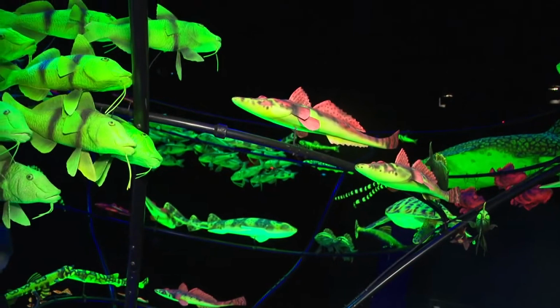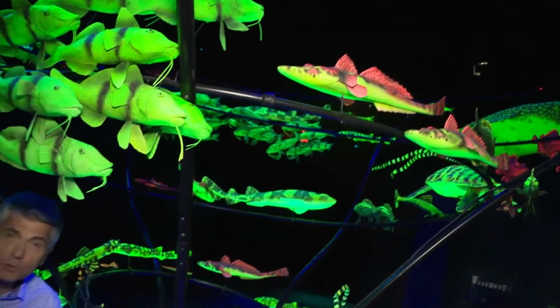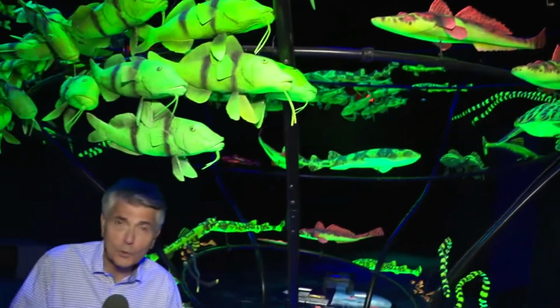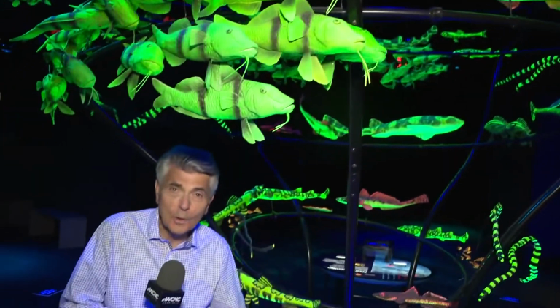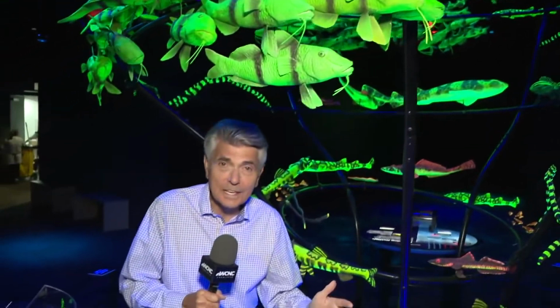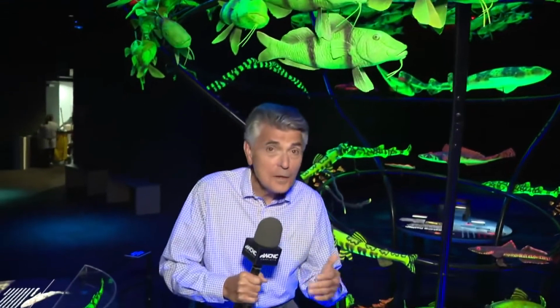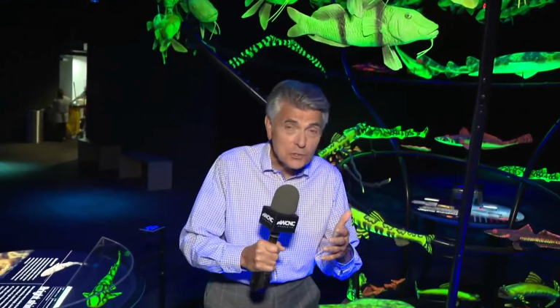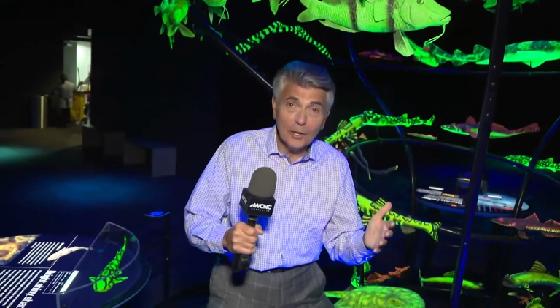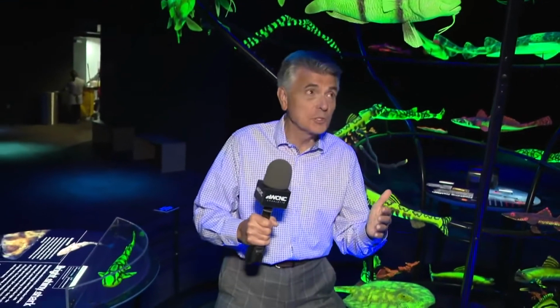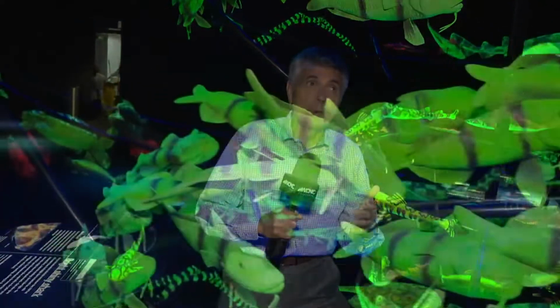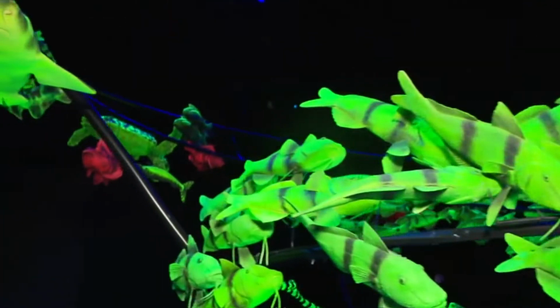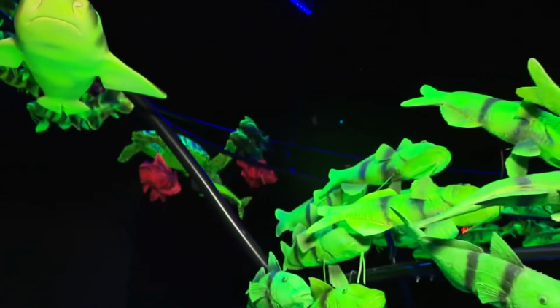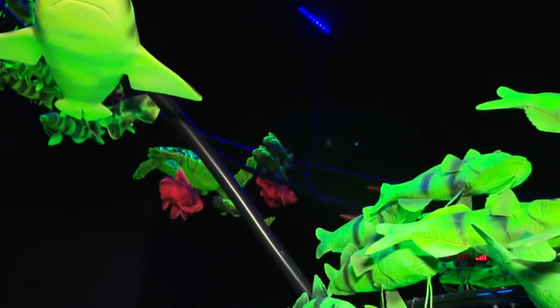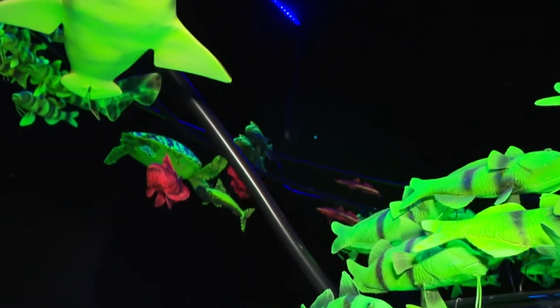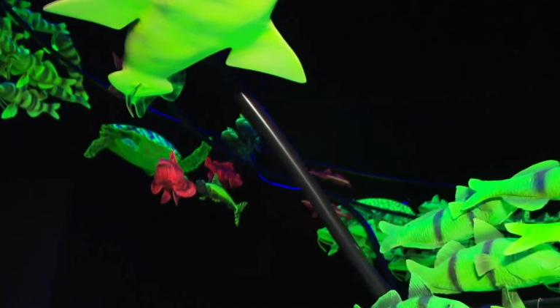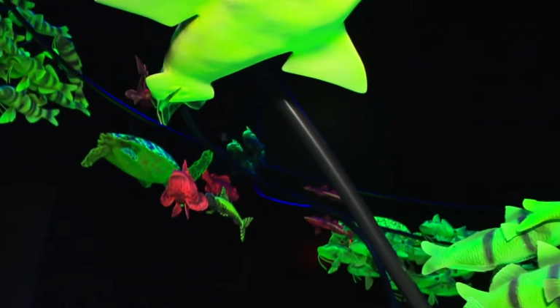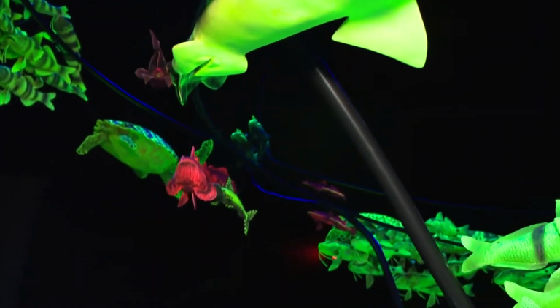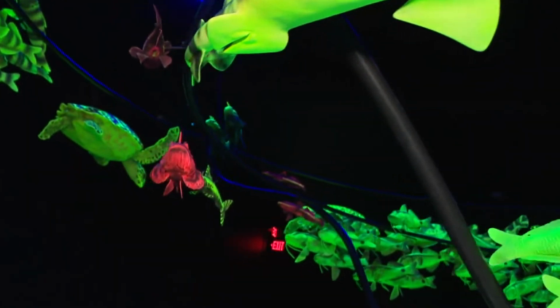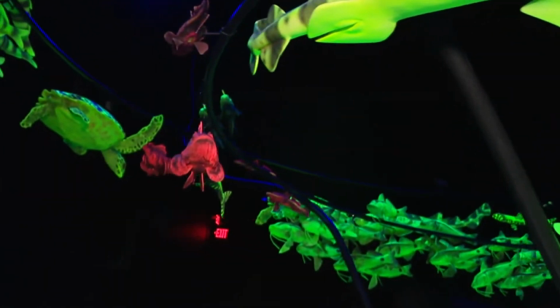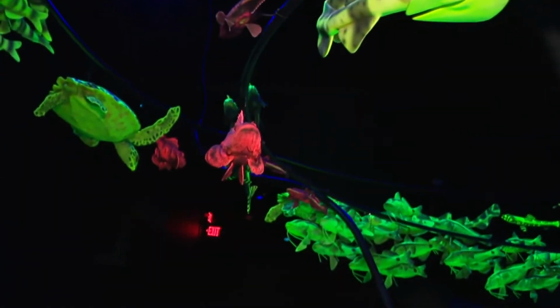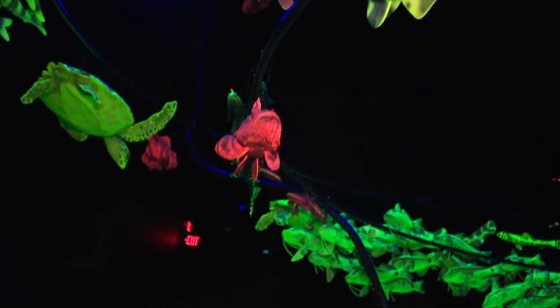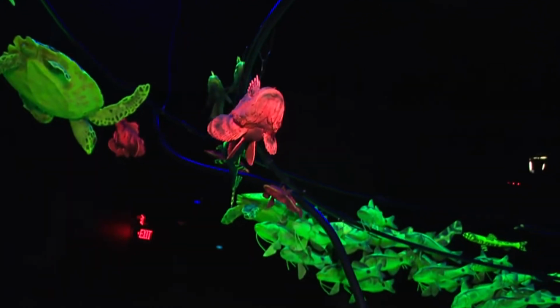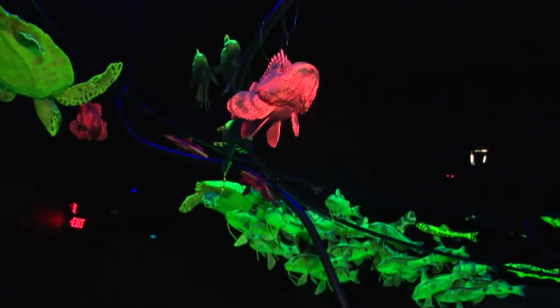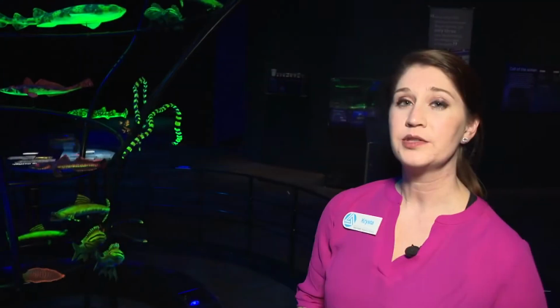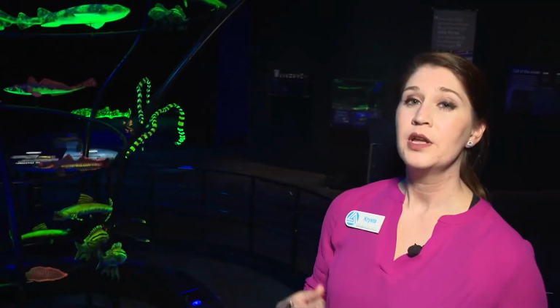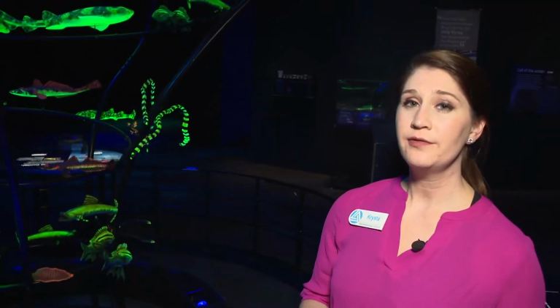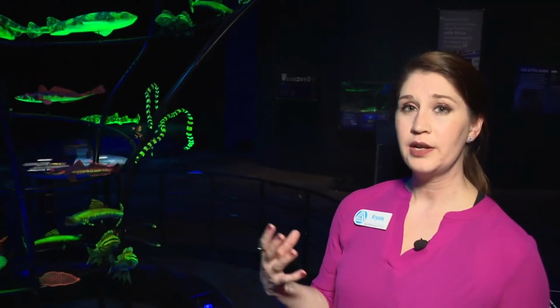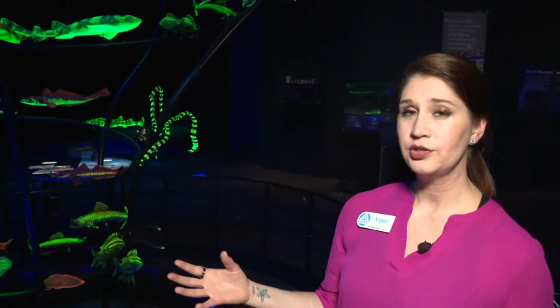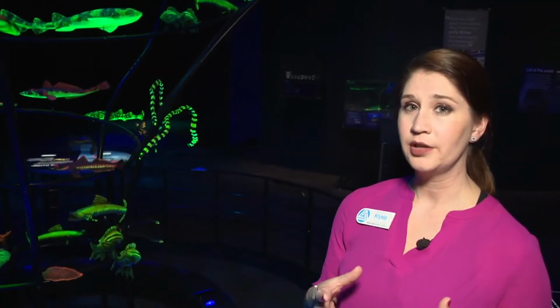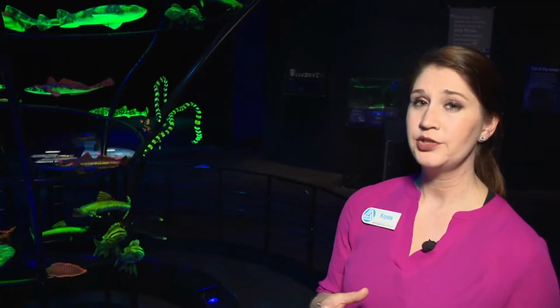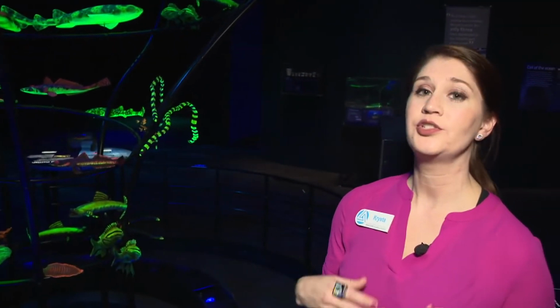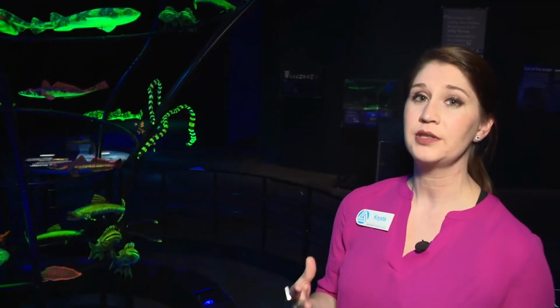I'm in what's referred to as a fishnado. I'm surrounded by all these bioluminescent fish. Bioluminescence is just something that is alive that glows. It's when luciferin and oxygen come in contact with each other, and it generates light.